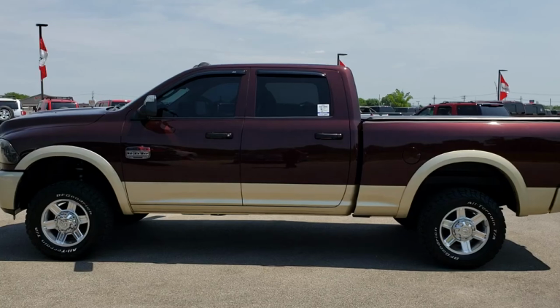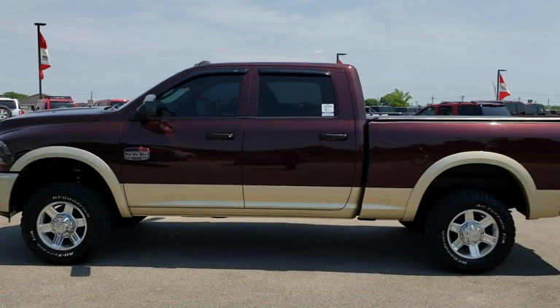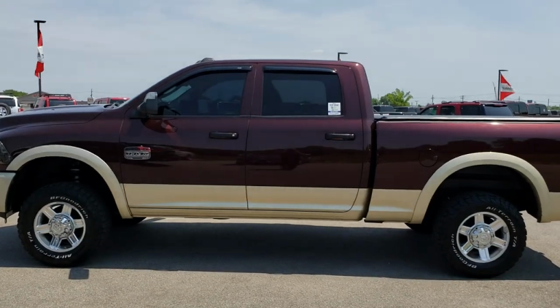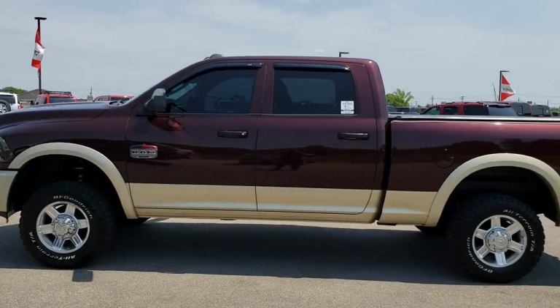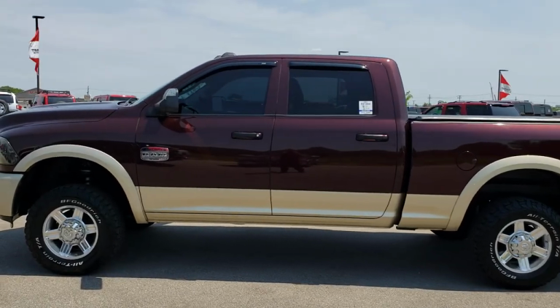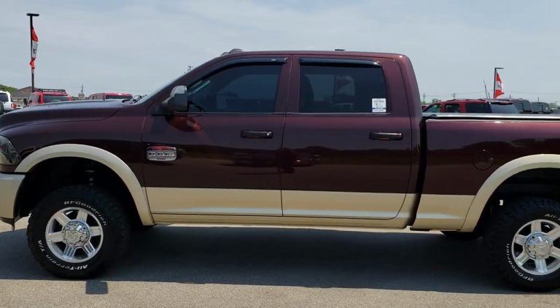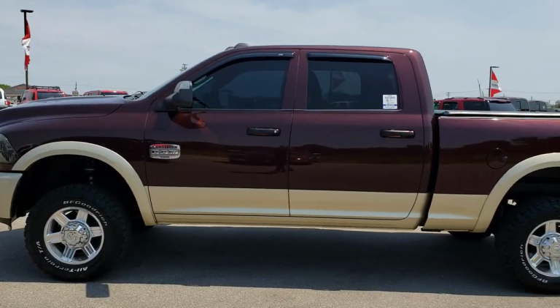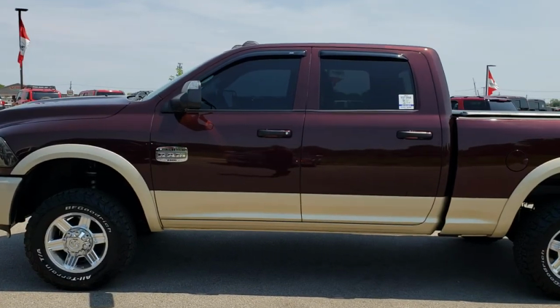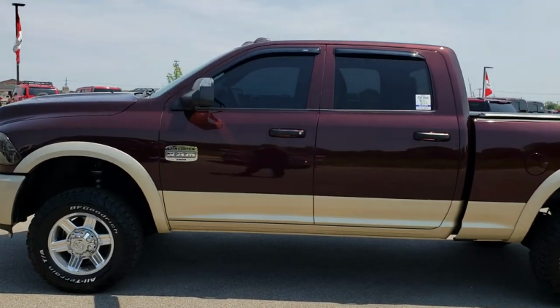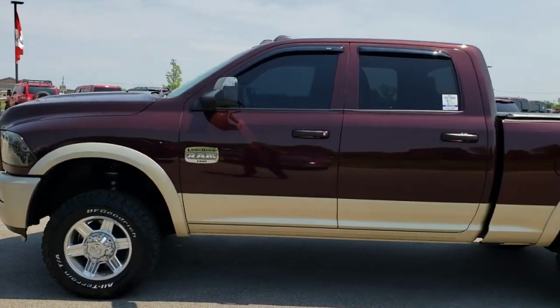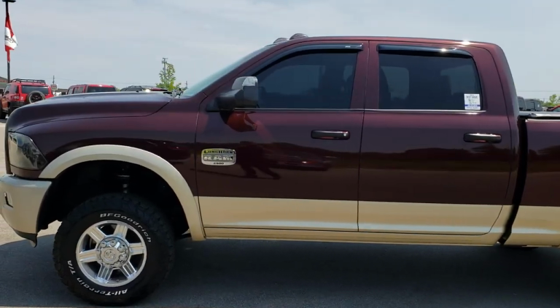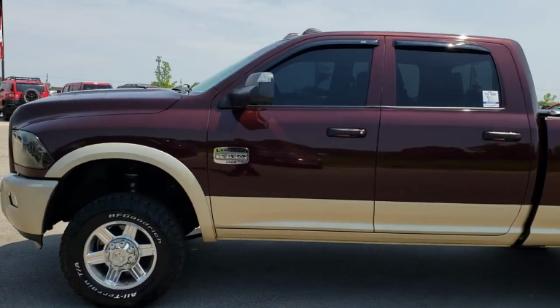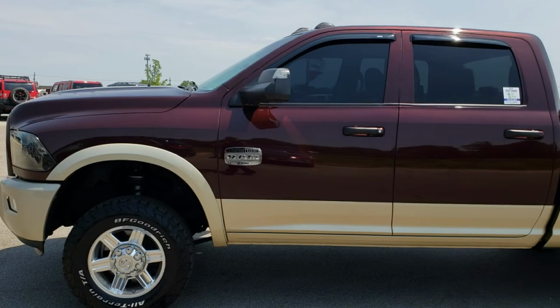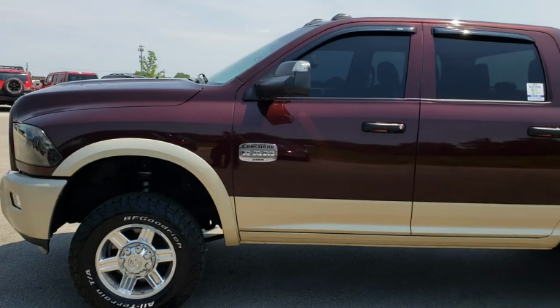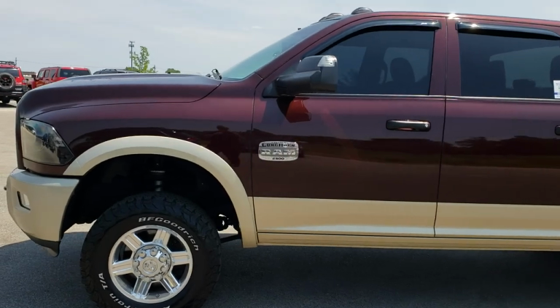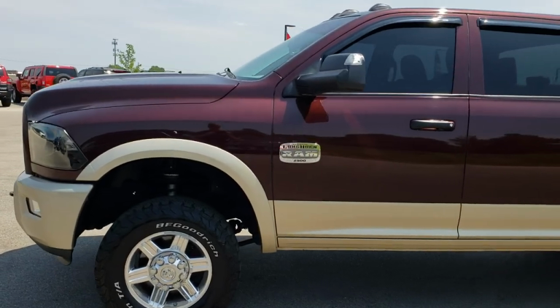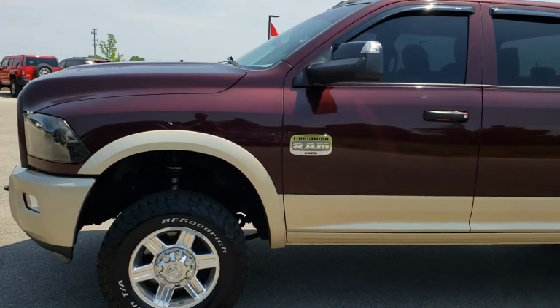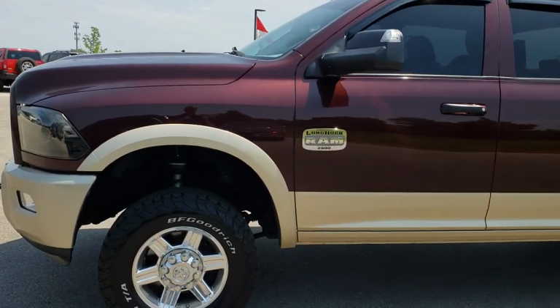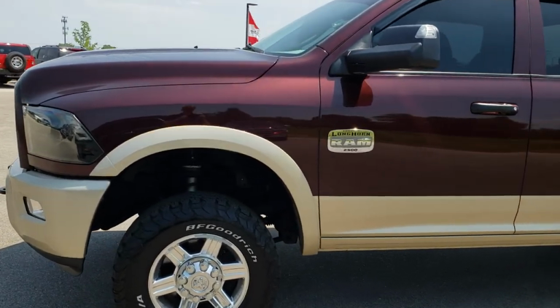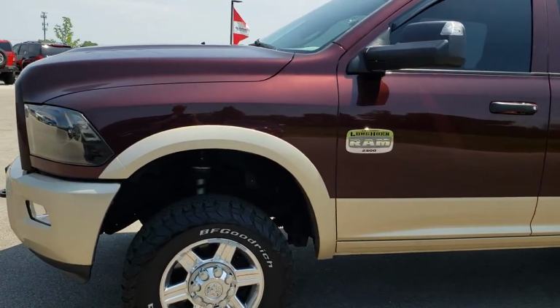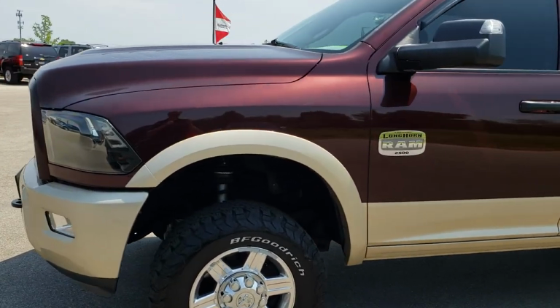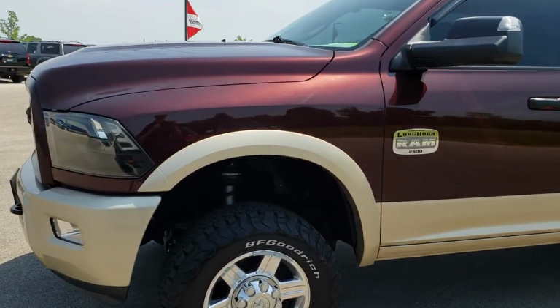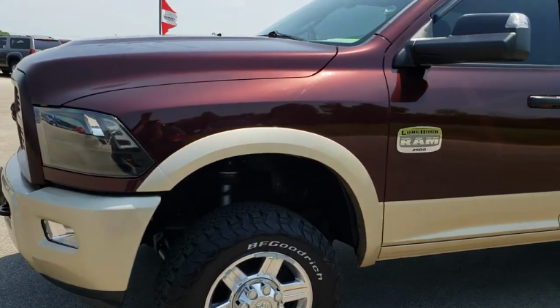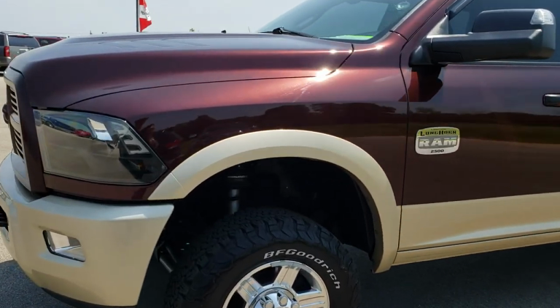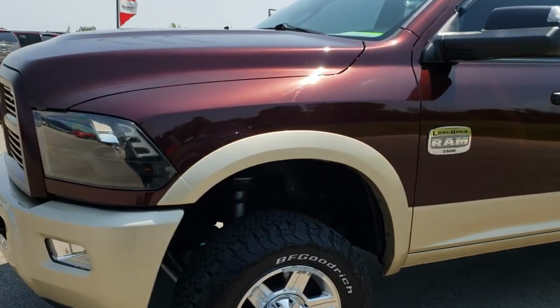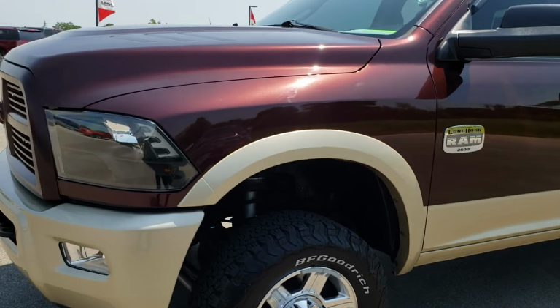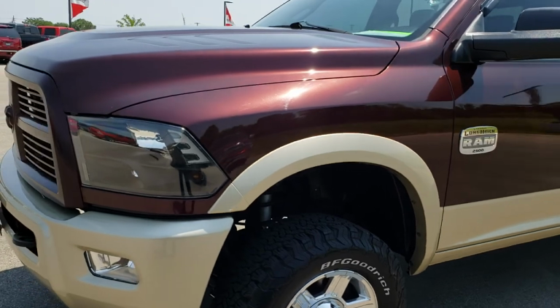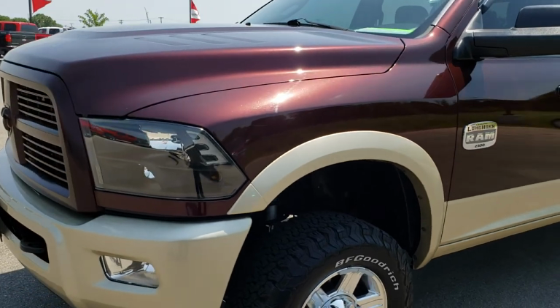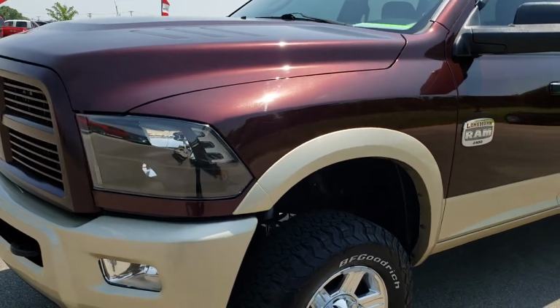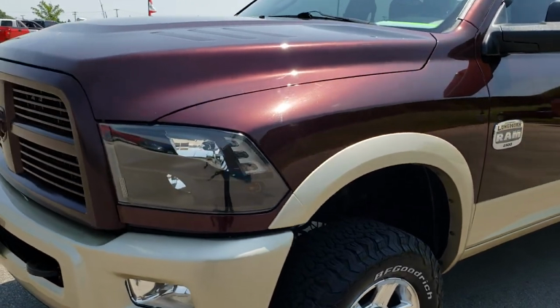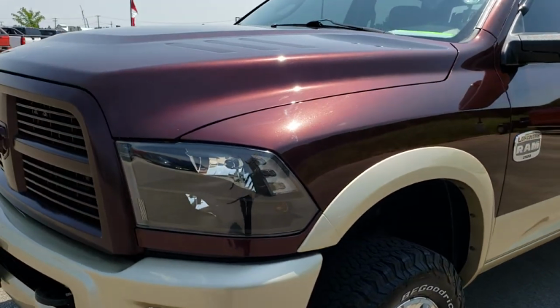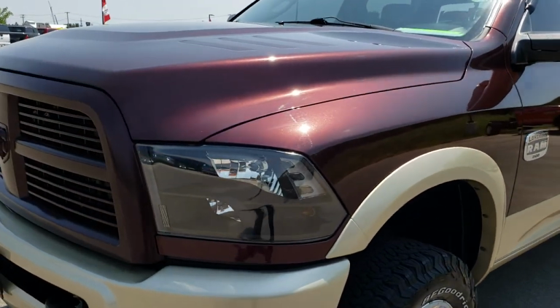This is stock number 7, J415C. We are here at Summit Automotive in Fond du Lac, Wisconsin — your new and used heavy duty Ram headquarters. Remember, we are the guys with the trucks on 41.